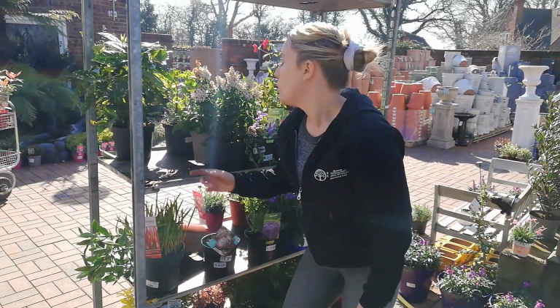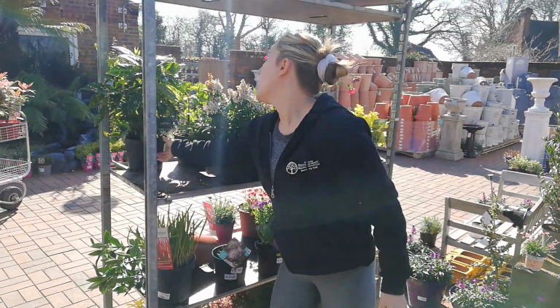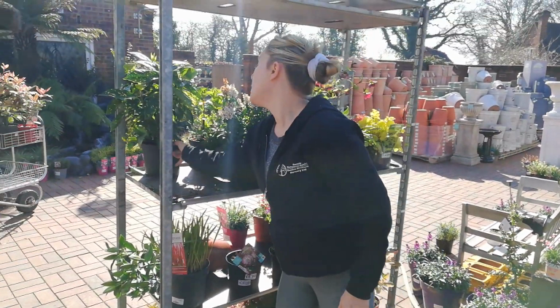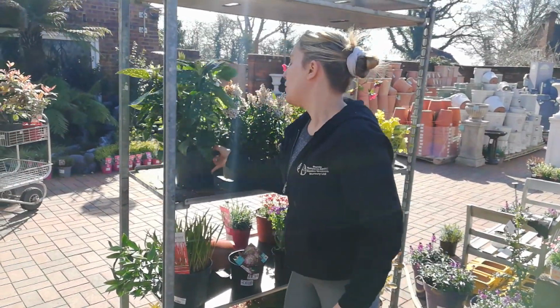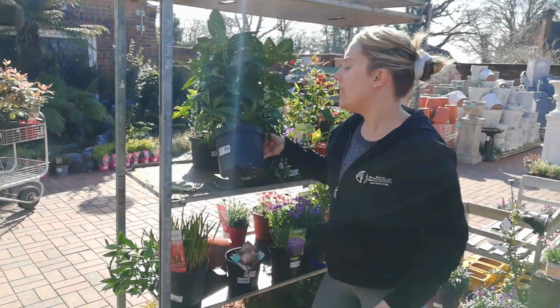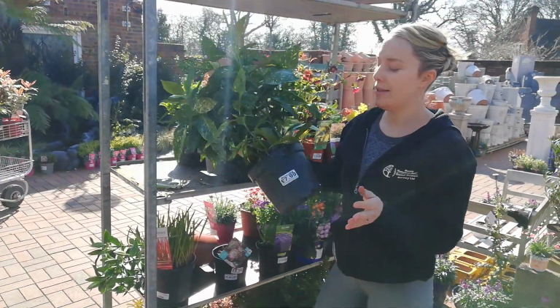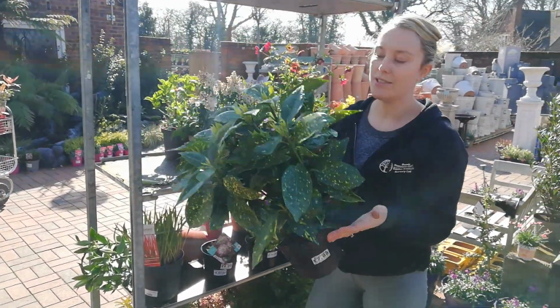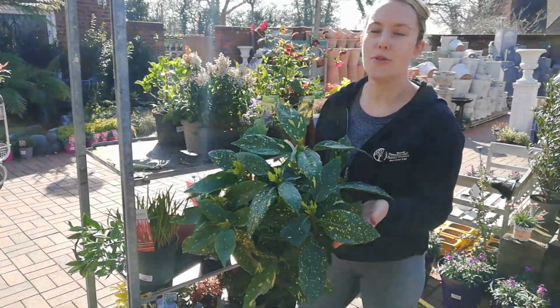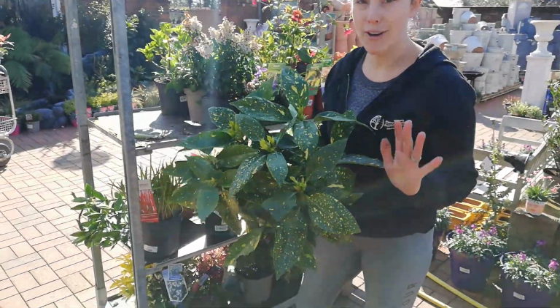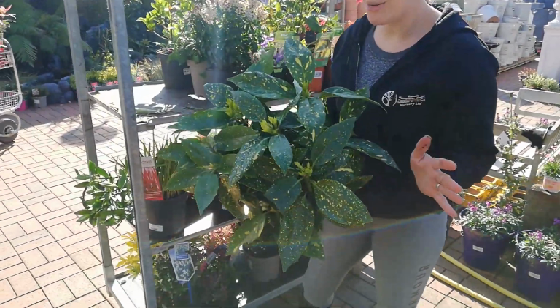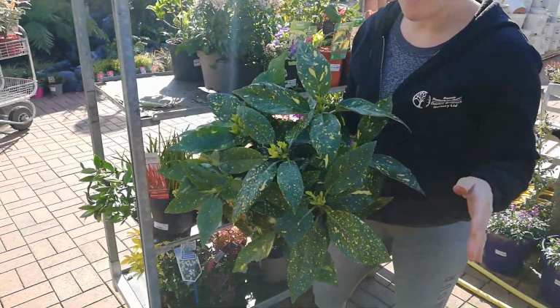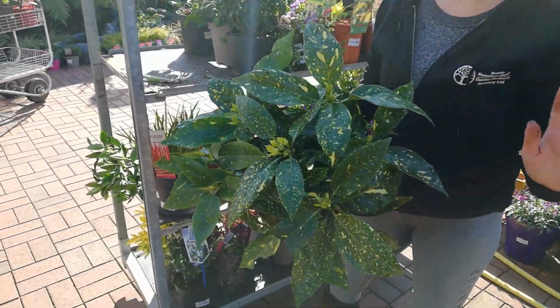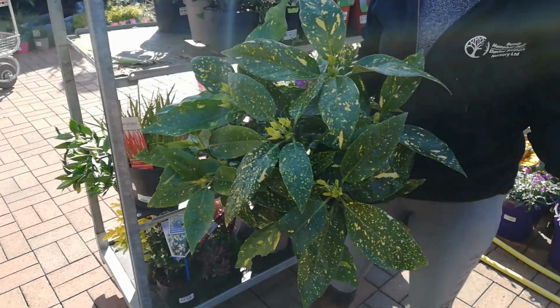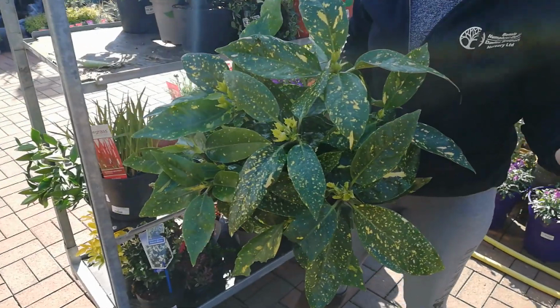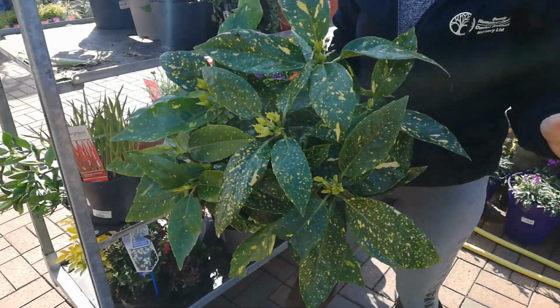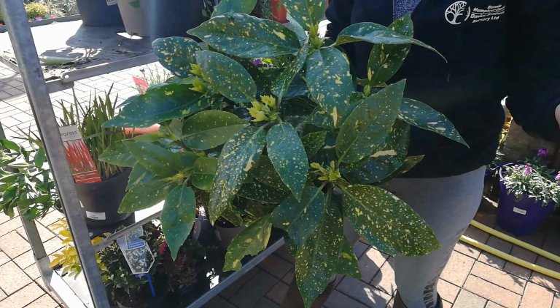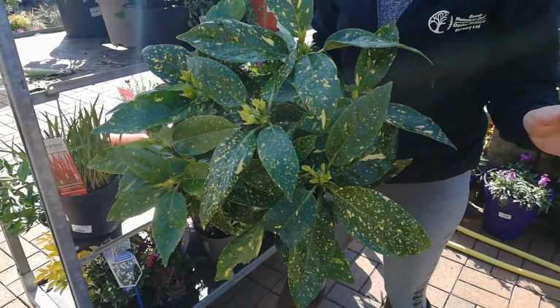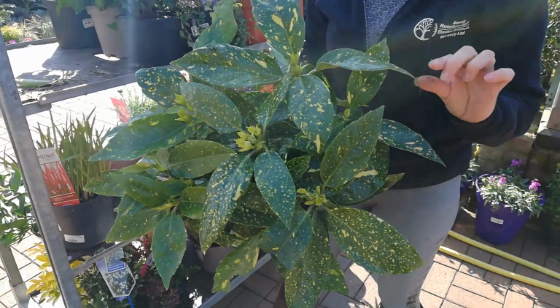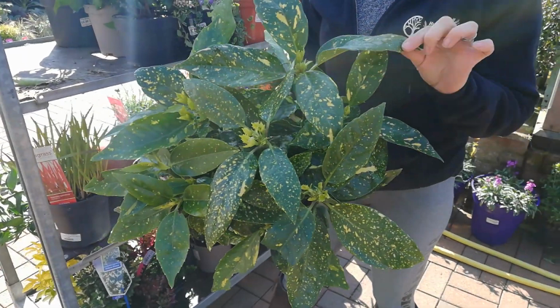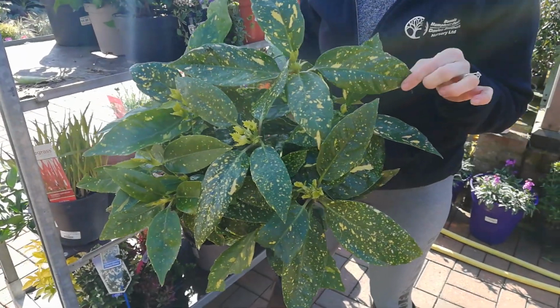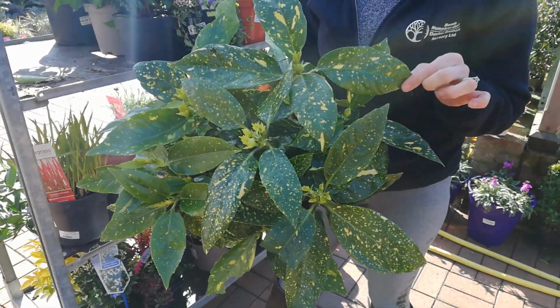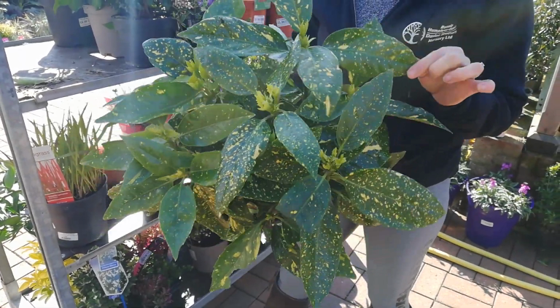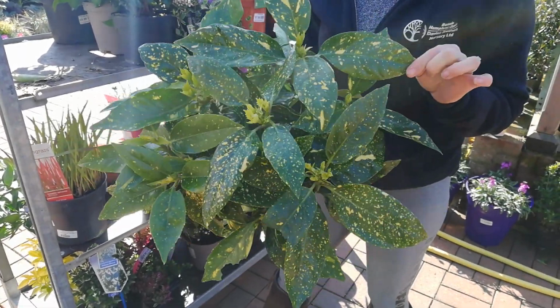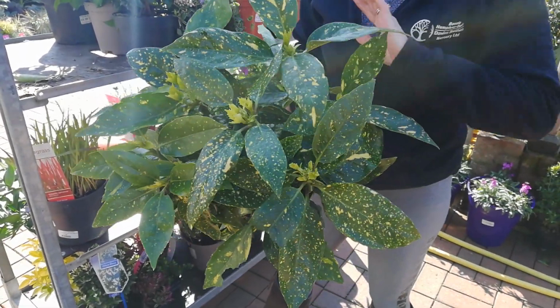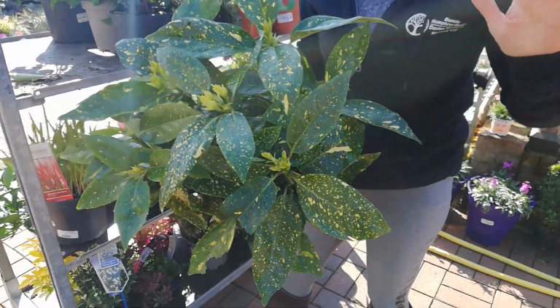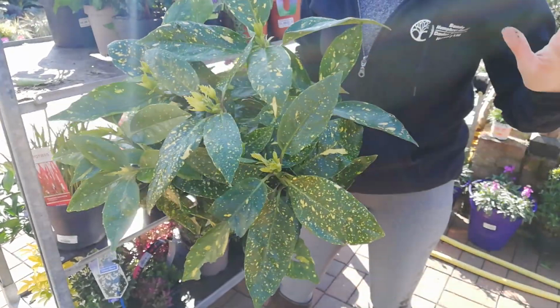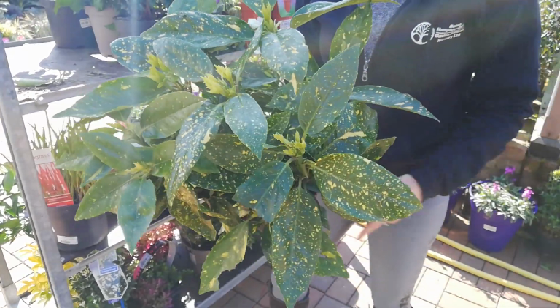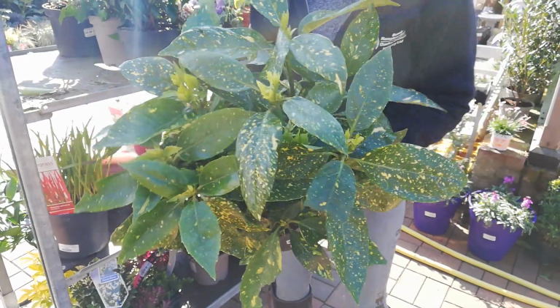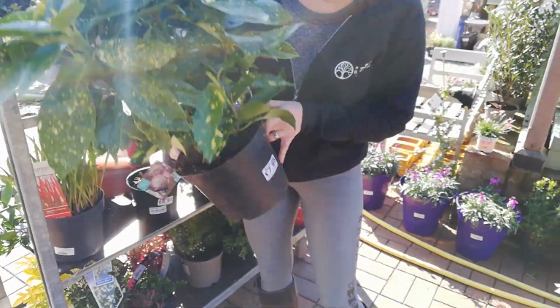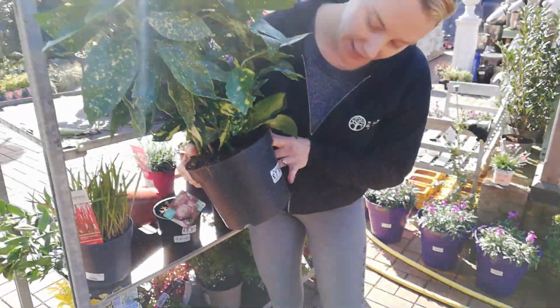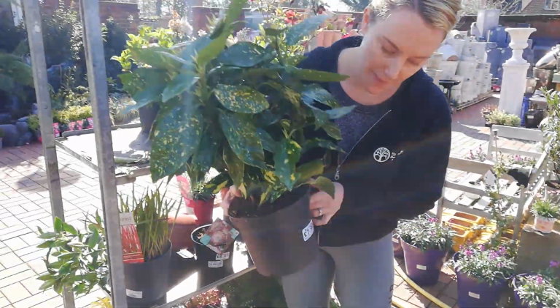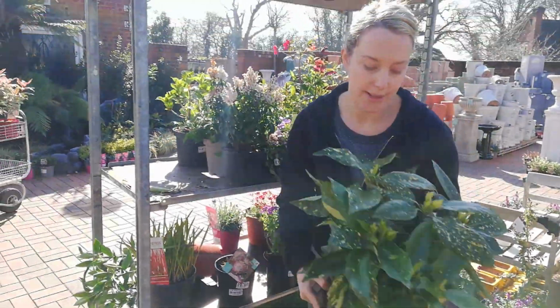We've got our Cuba Japonica — if you've got a really troublesome area like dry shade and you think nothing else will grow, this is worth a try. If that doesn't grow there, nothing will. And that is £7.99.